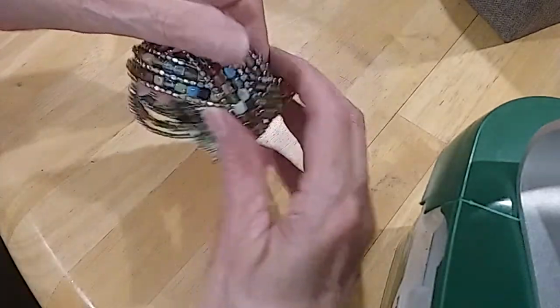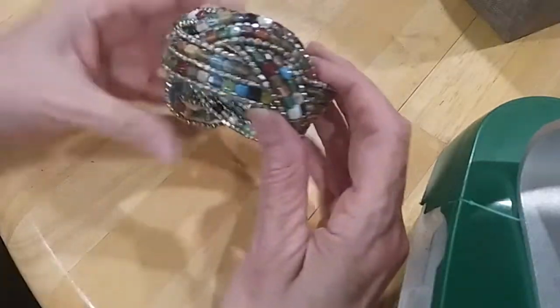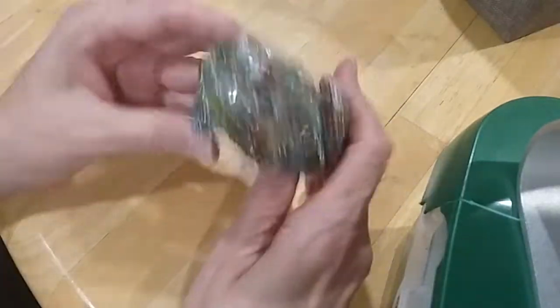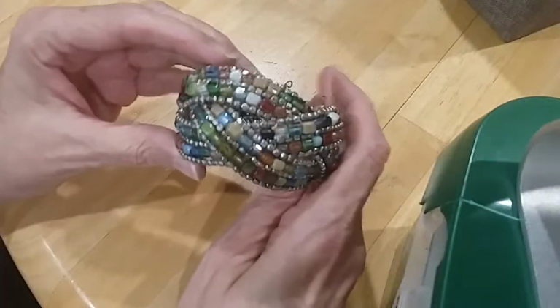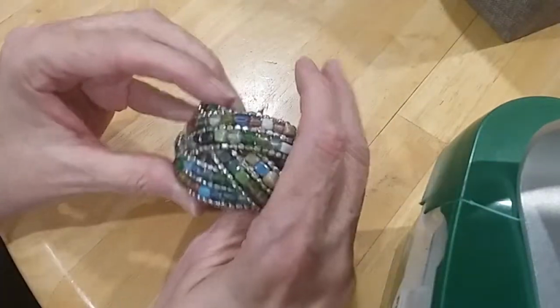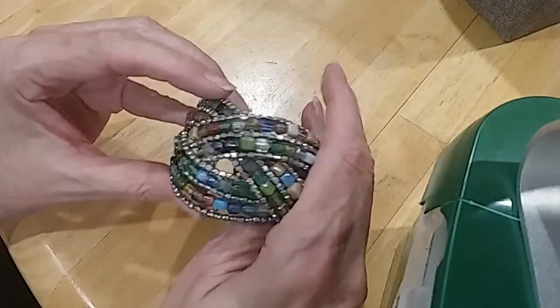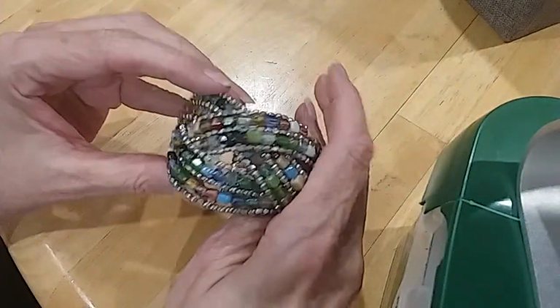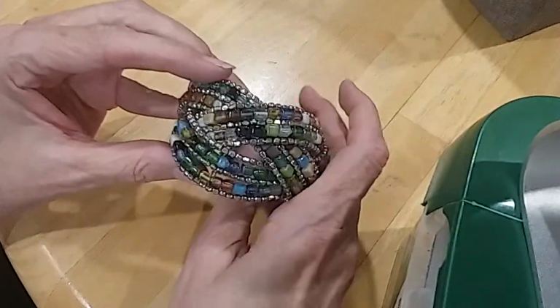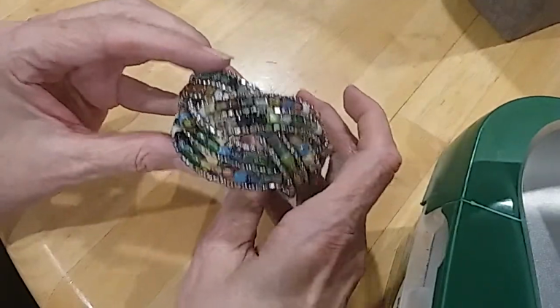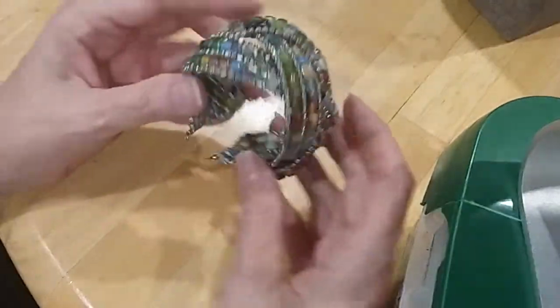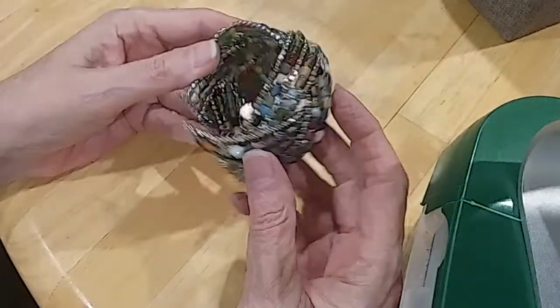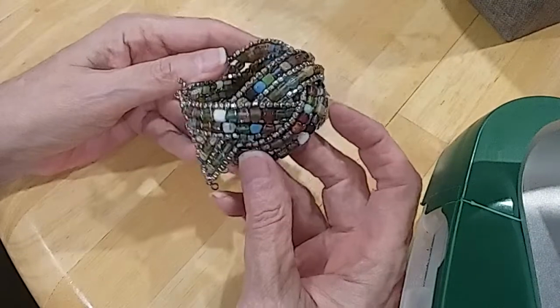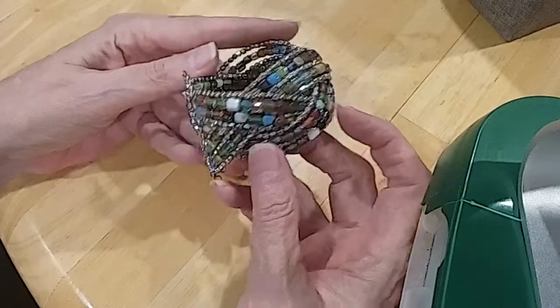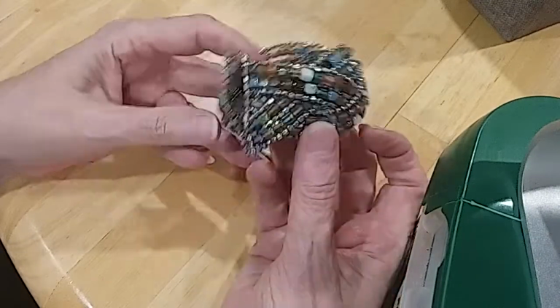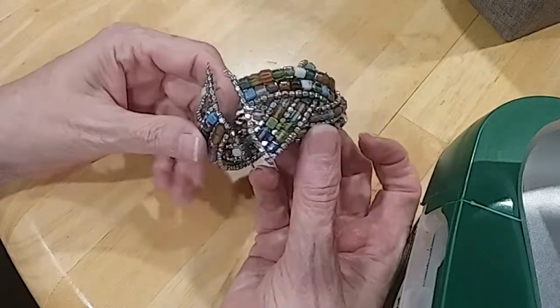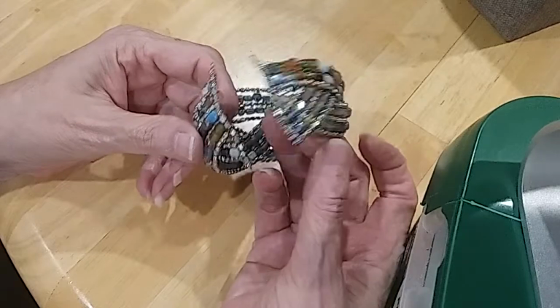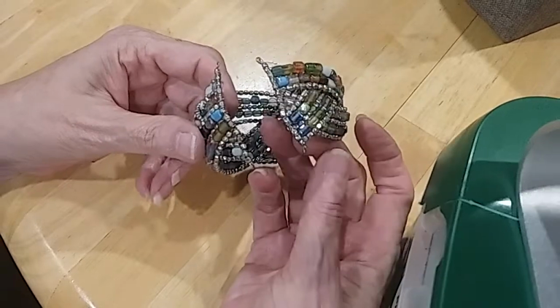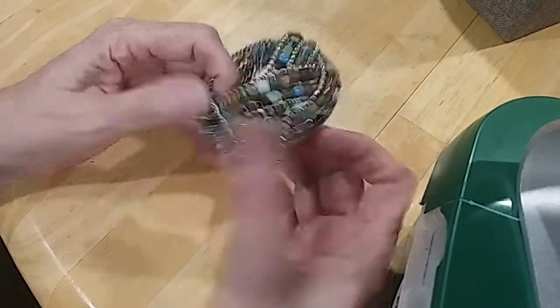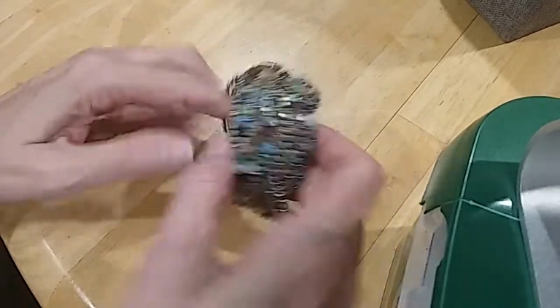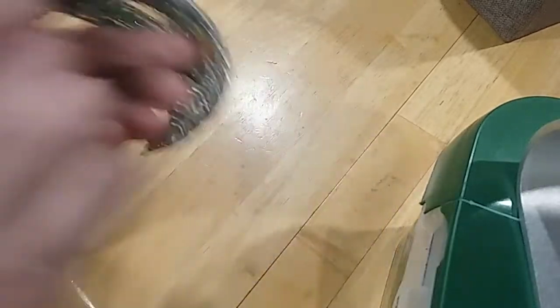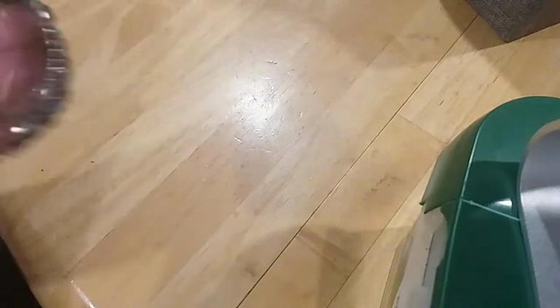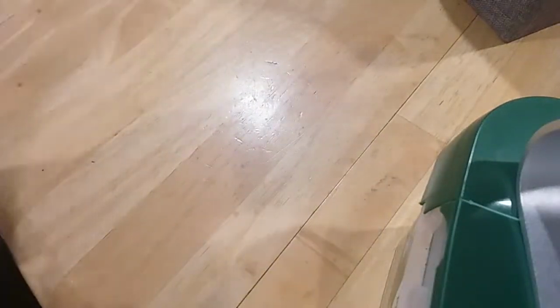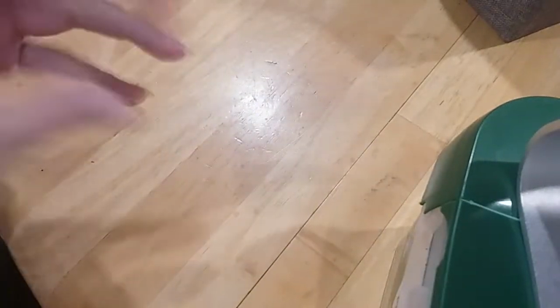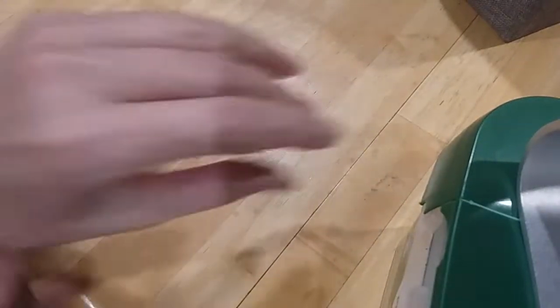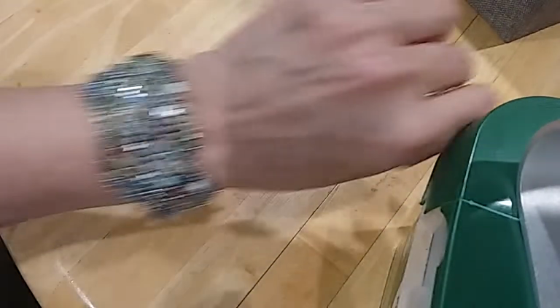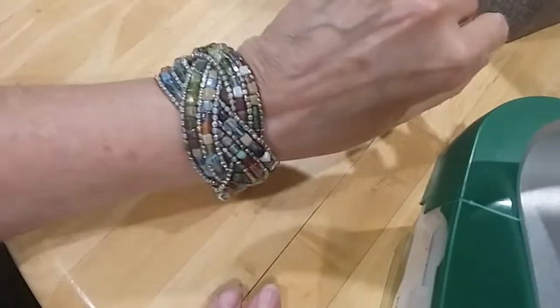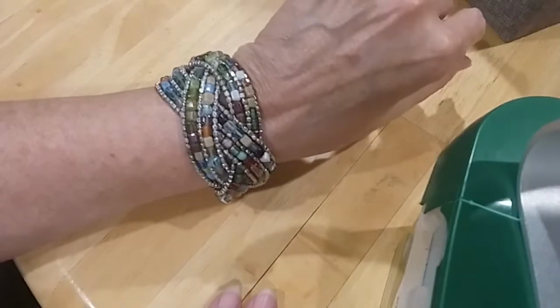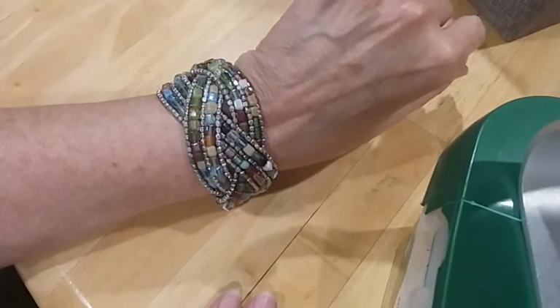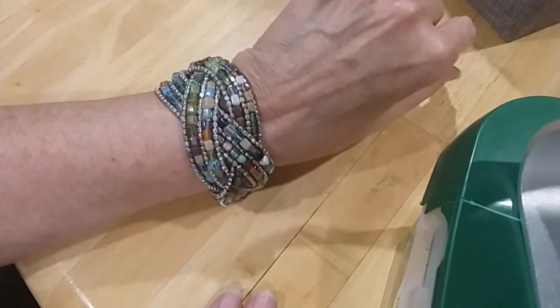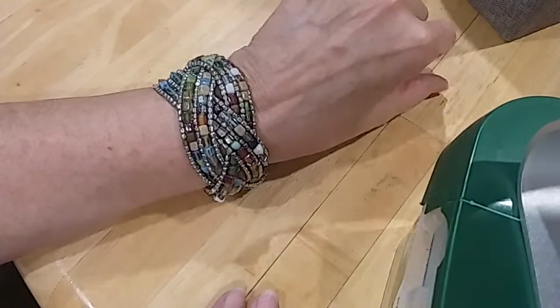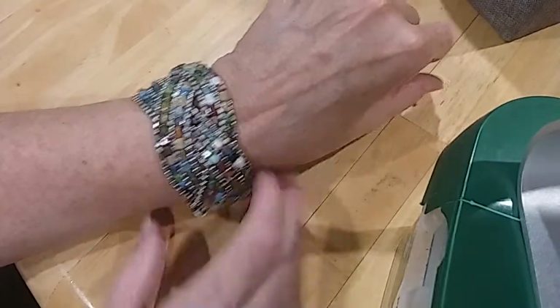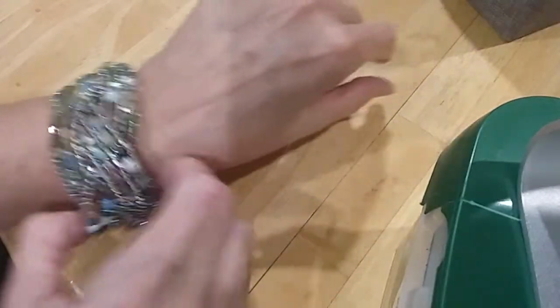Here's a beaded cuff with glass beads and silver beads — here's the end. Very pretty colors.